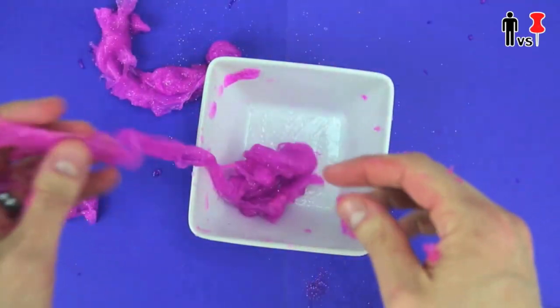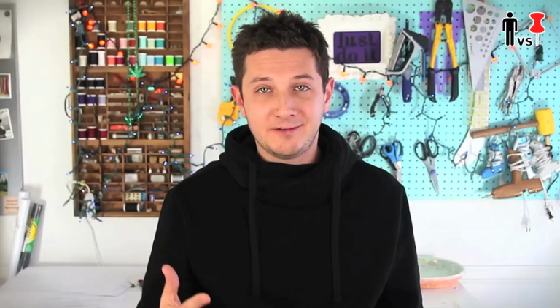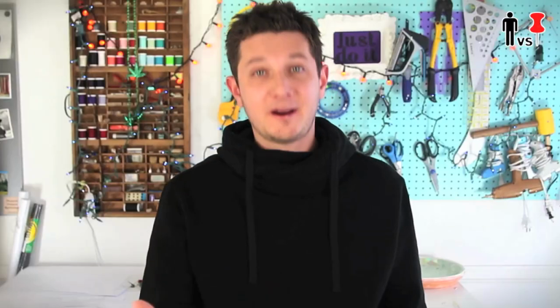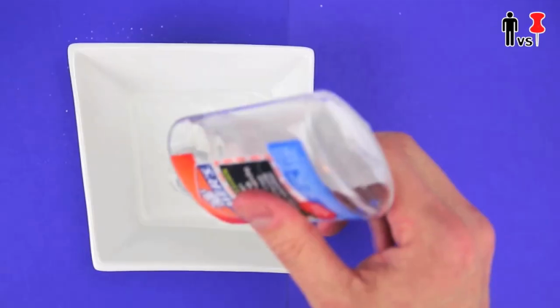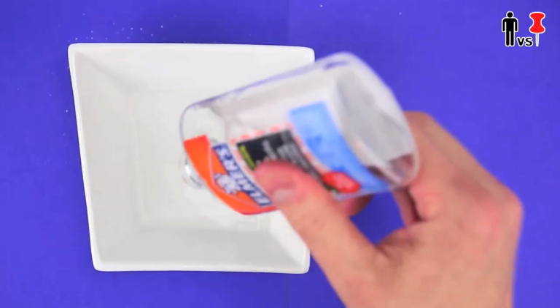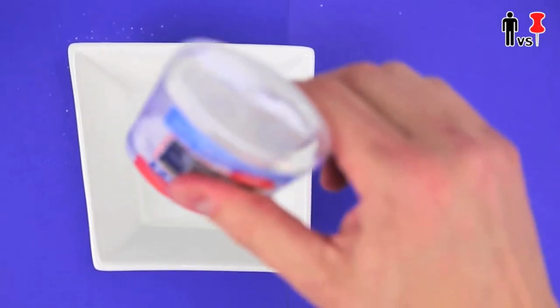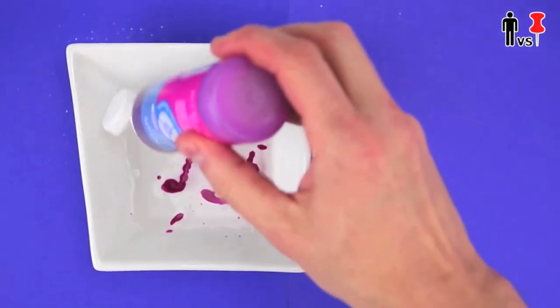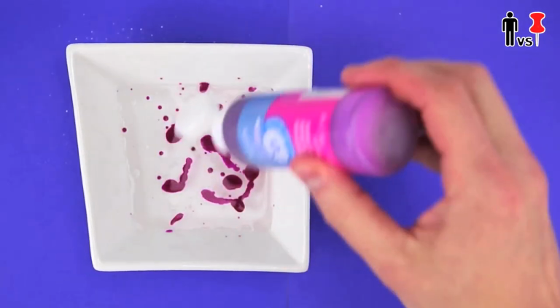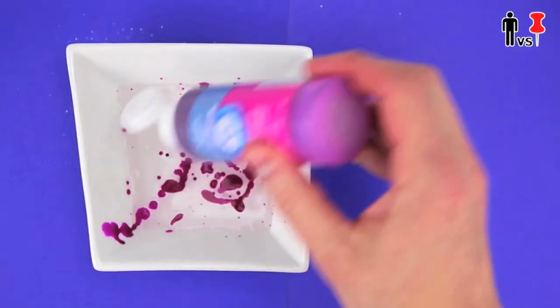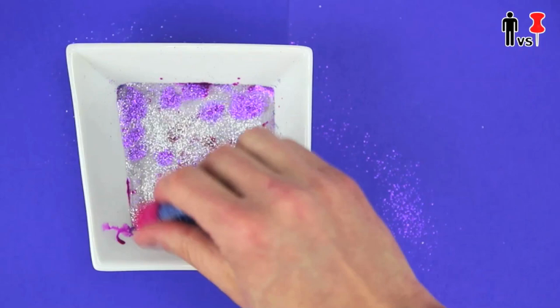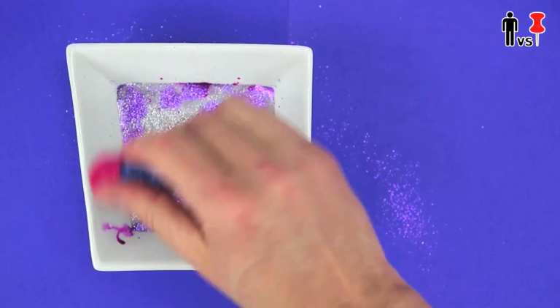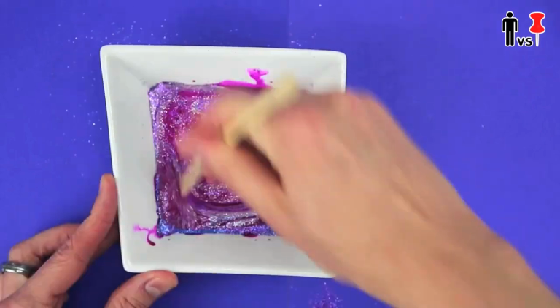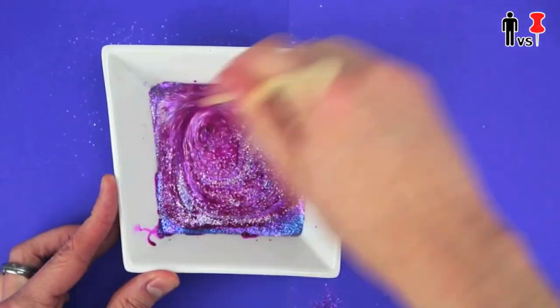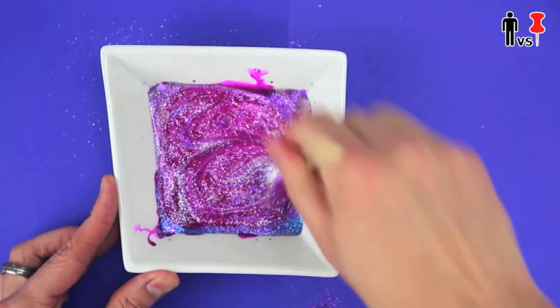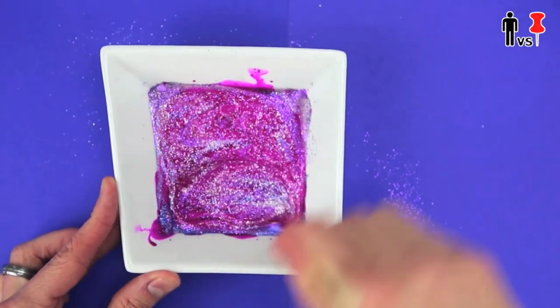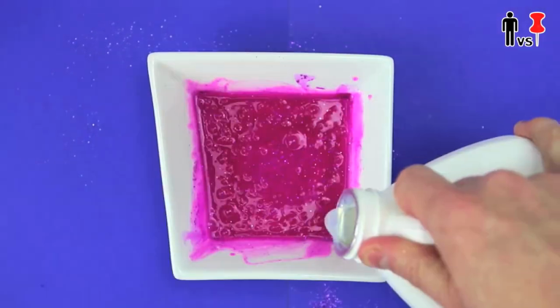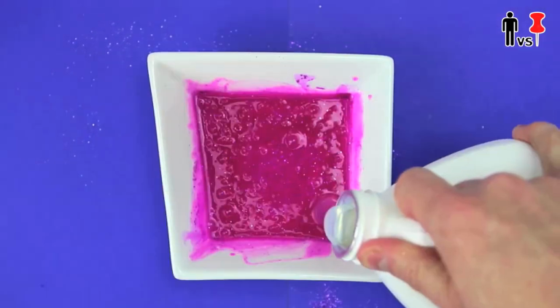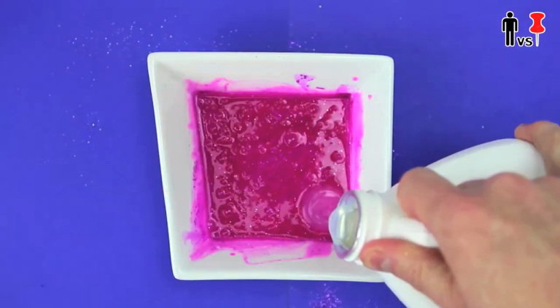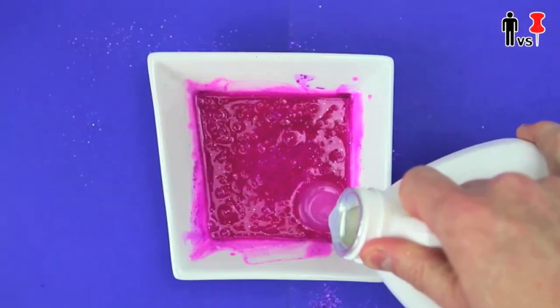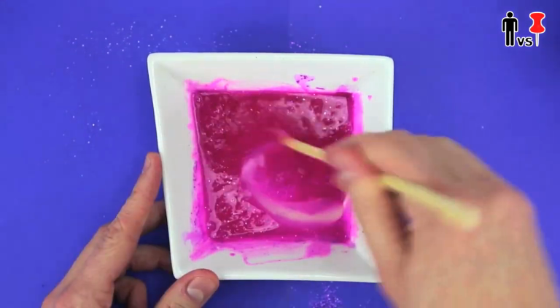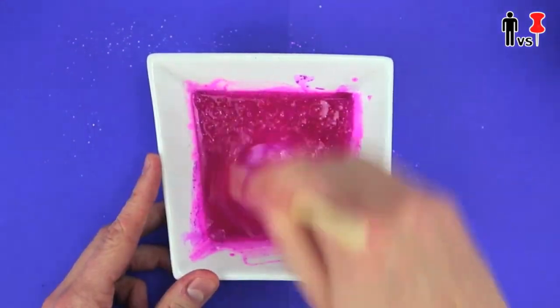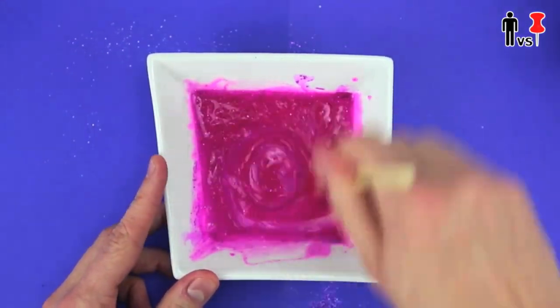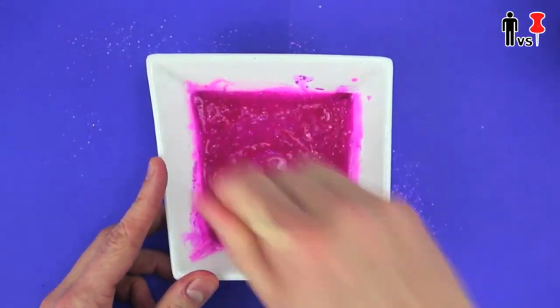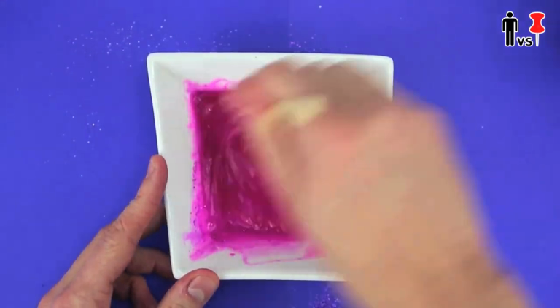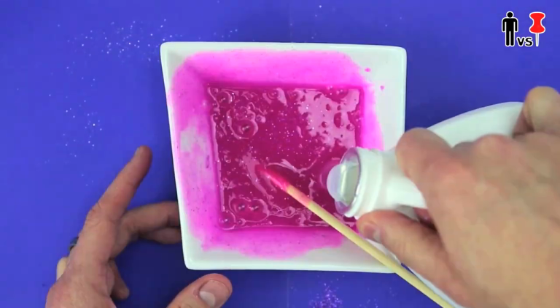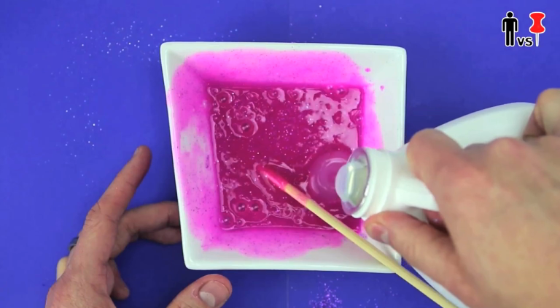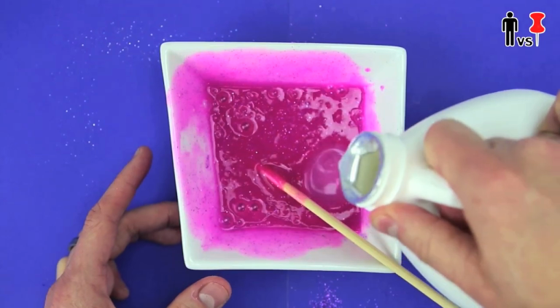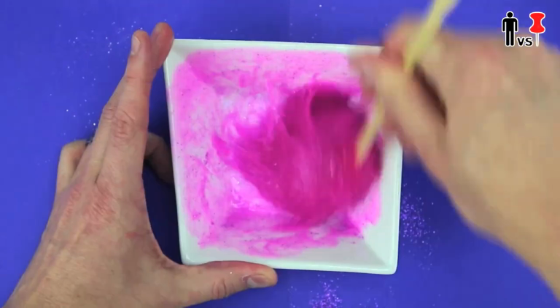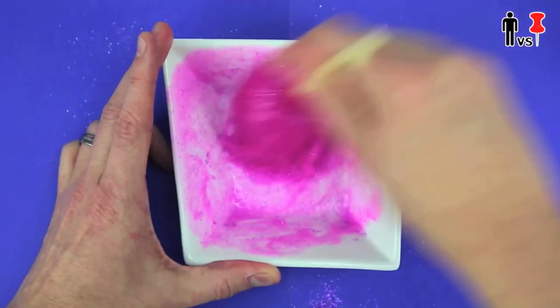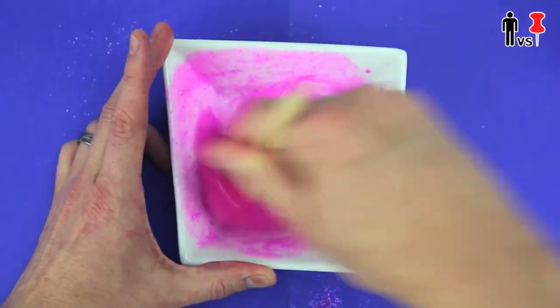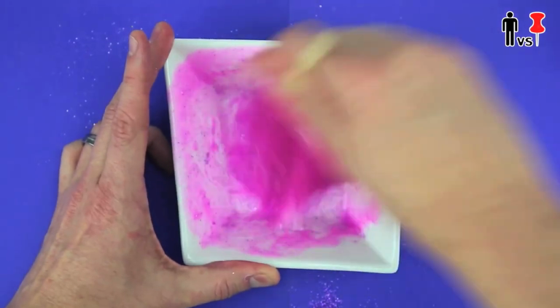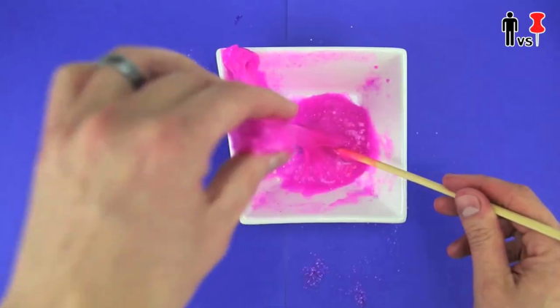Alright, let's give it another go. Half a bottle of glue, liquid watercolor, glitter, mix — and this time, I'm adding just a tiny amount of liquid starch. Little bits at a time, until I get it right.